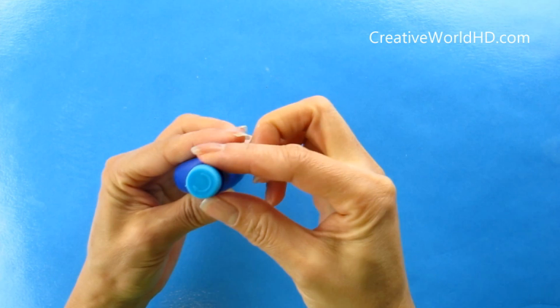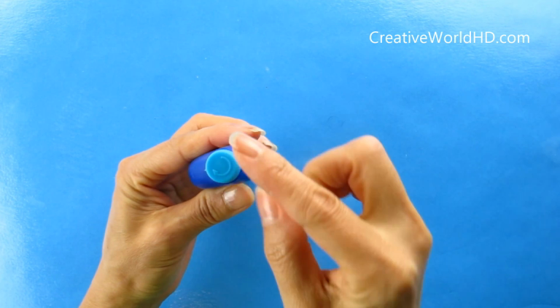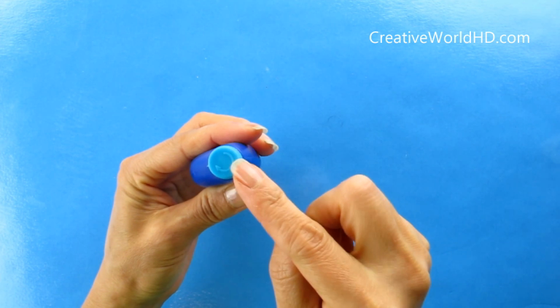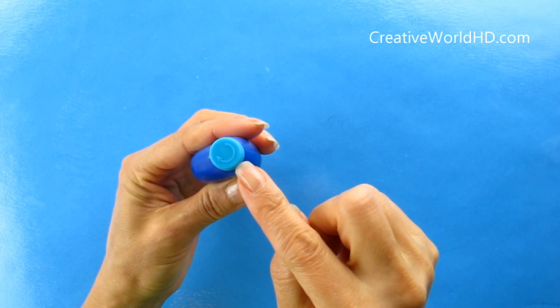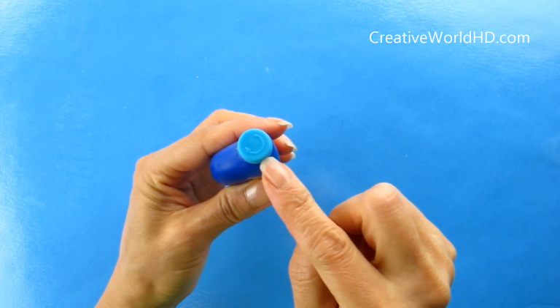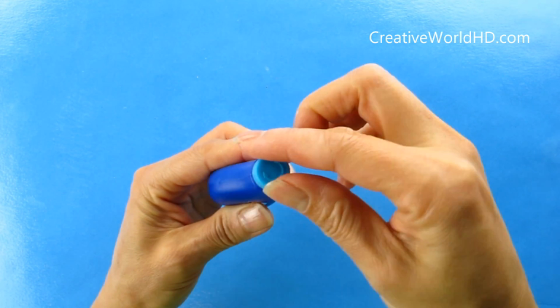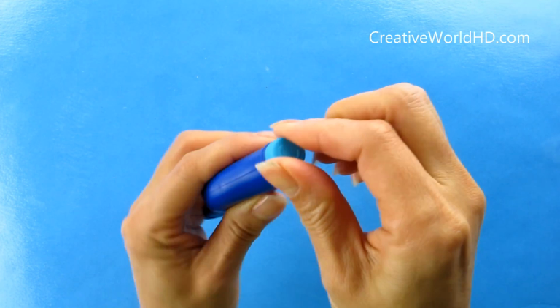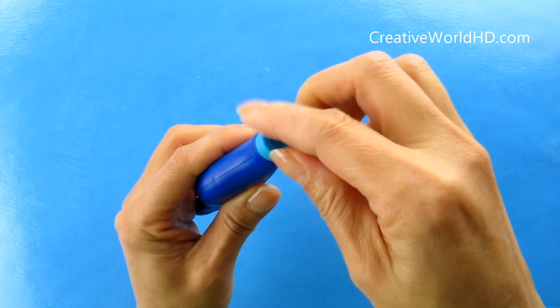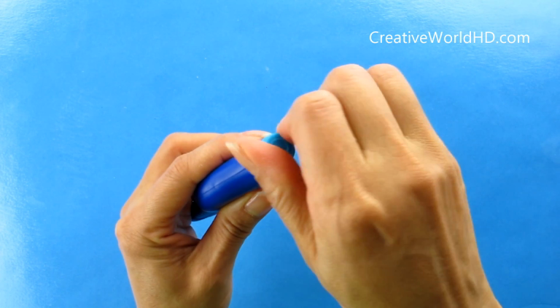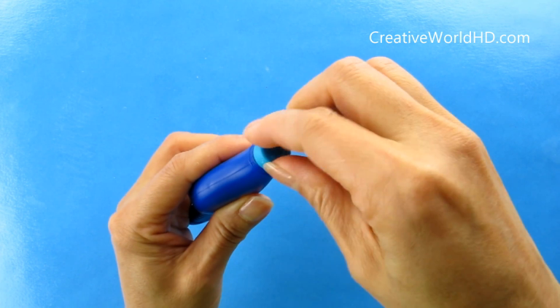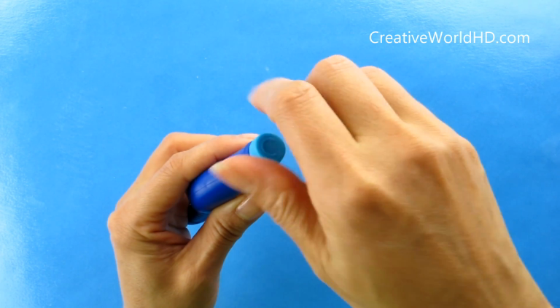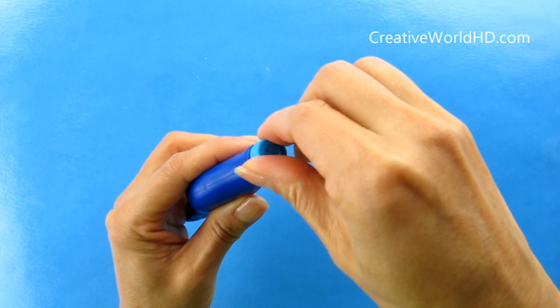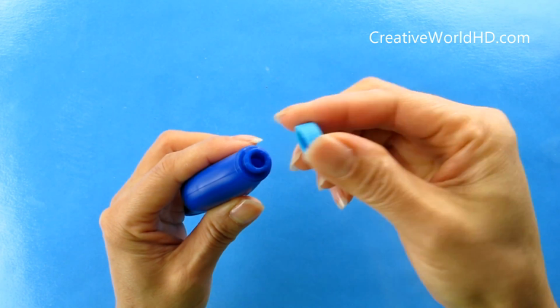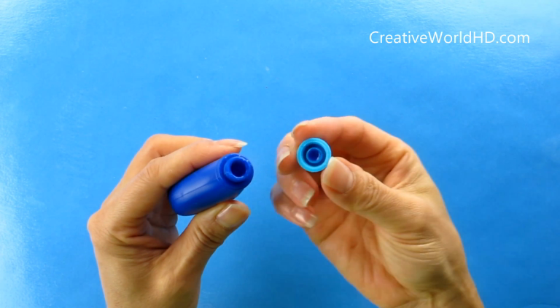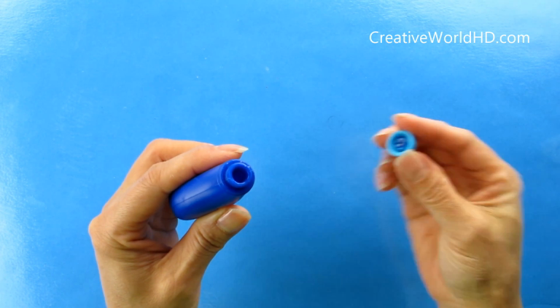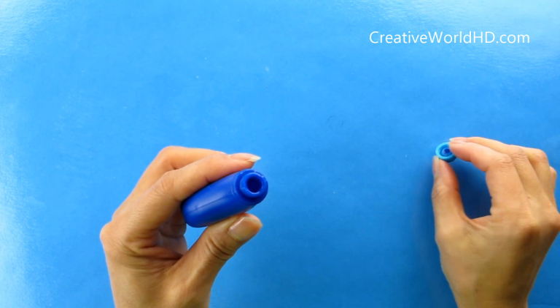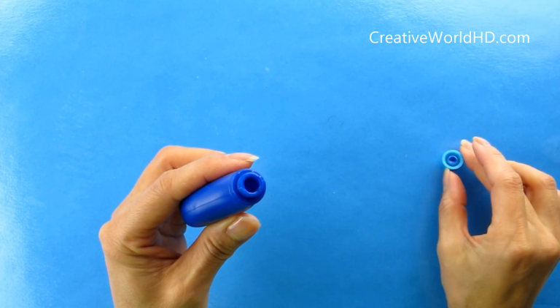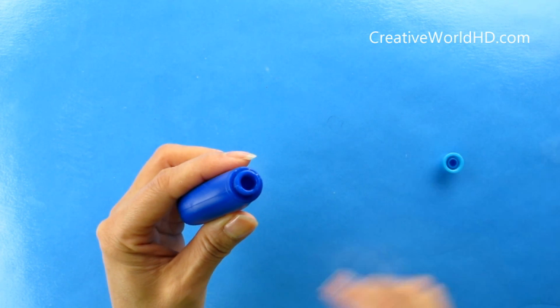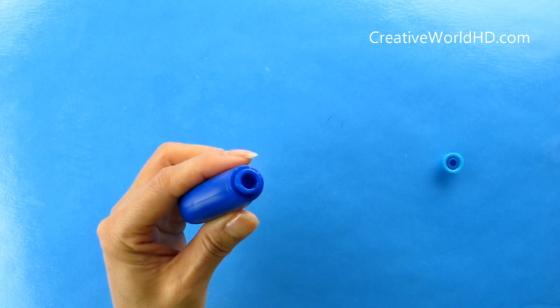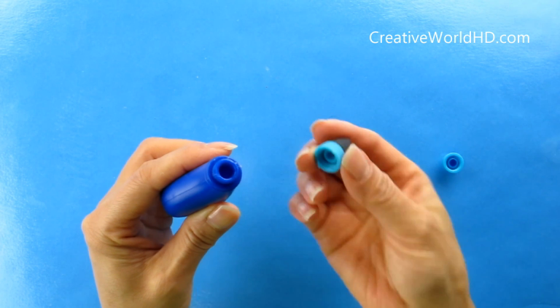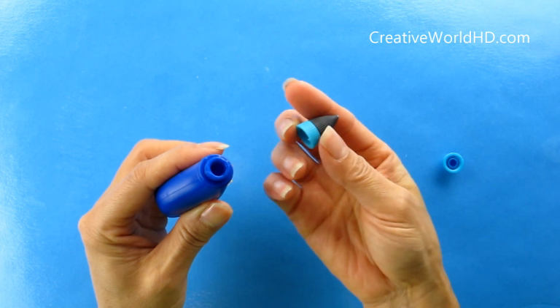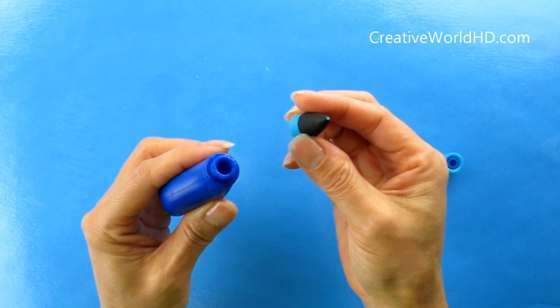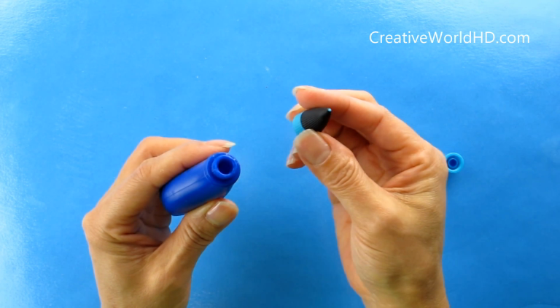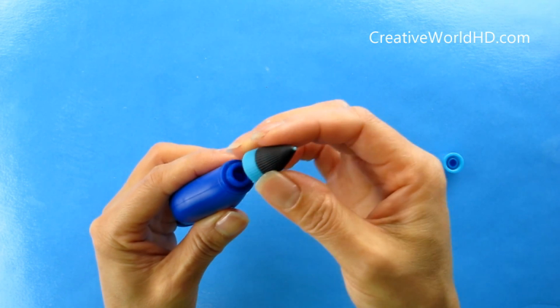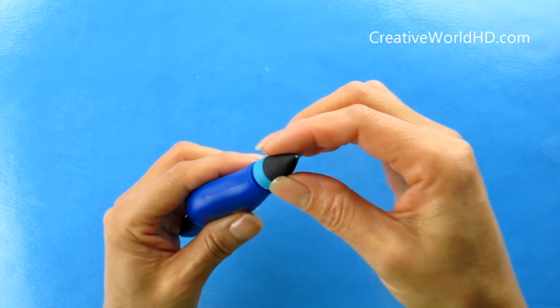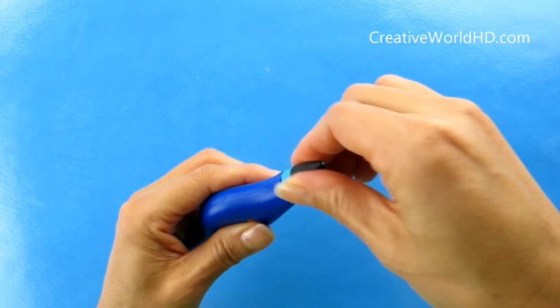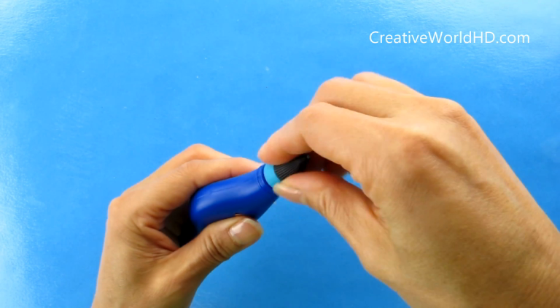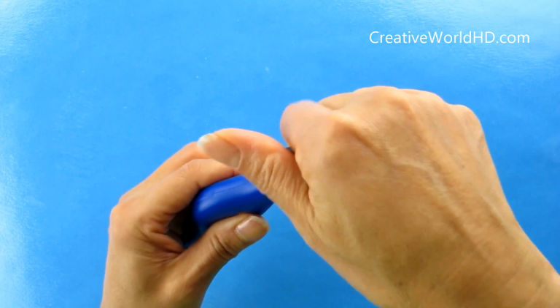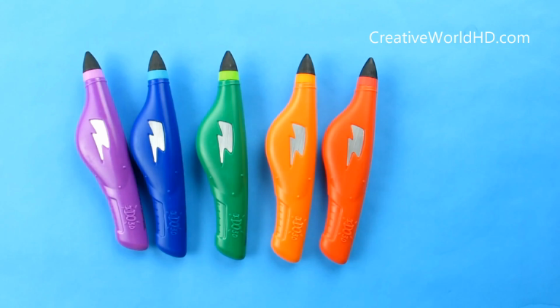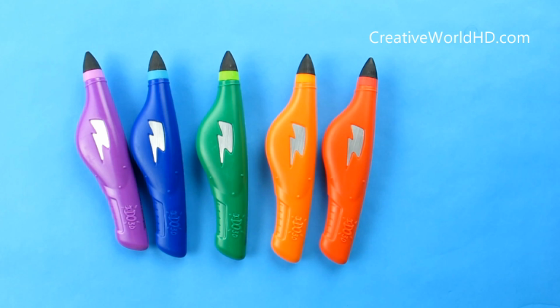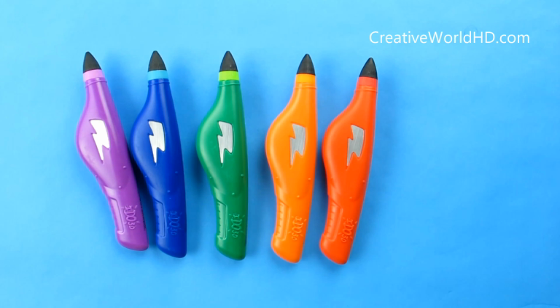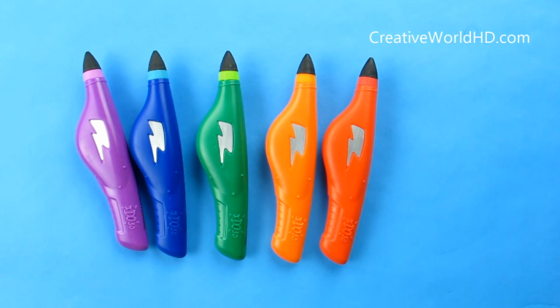Now let's see. This is the pen that comes in the boxes — they're all the same. You just need to take out the lid and put the tips on. And we're going to do that with all the pens.